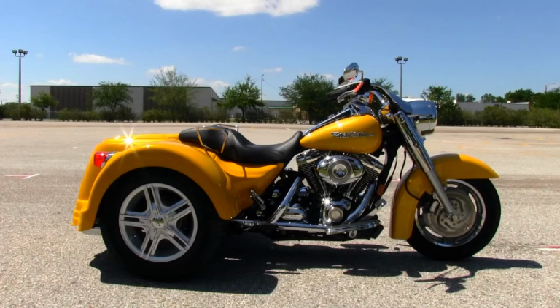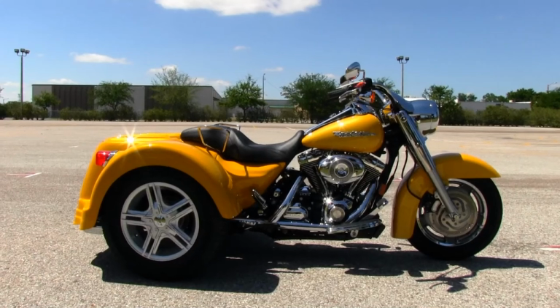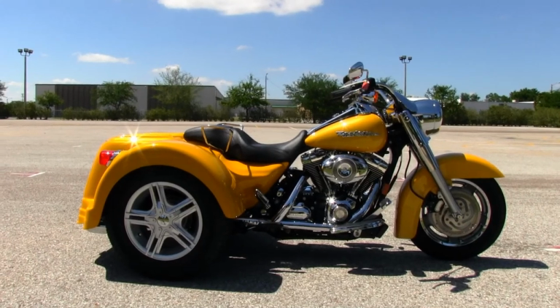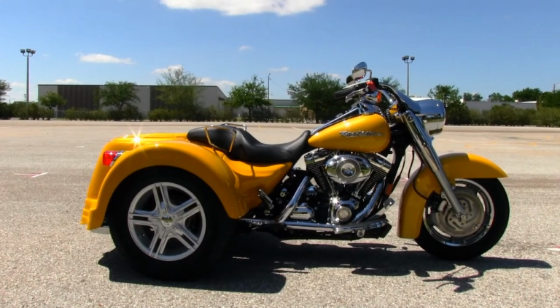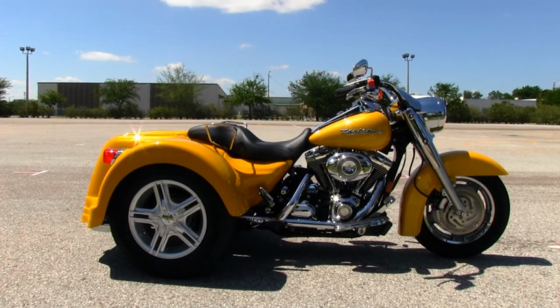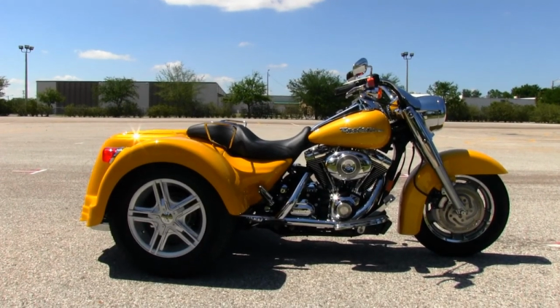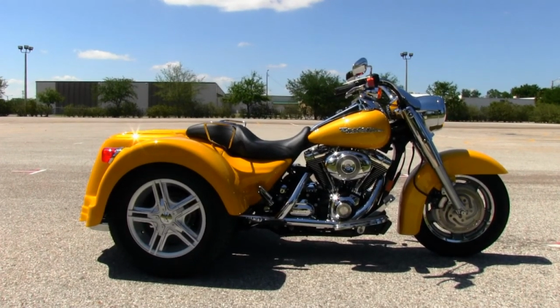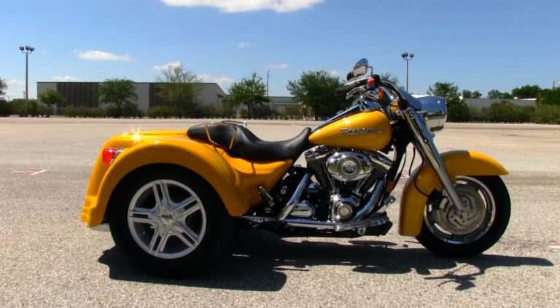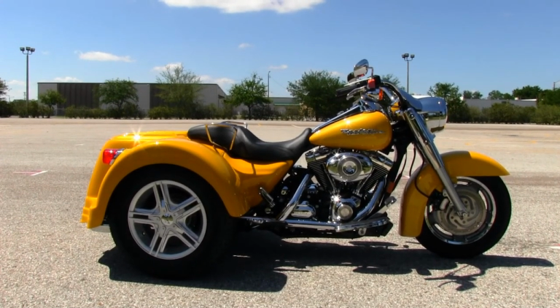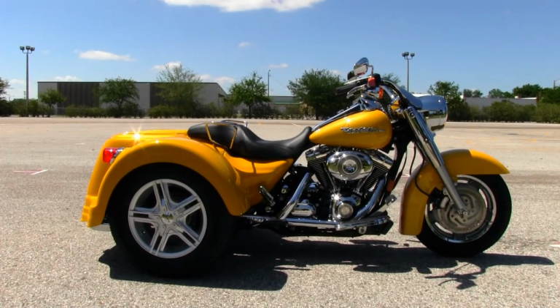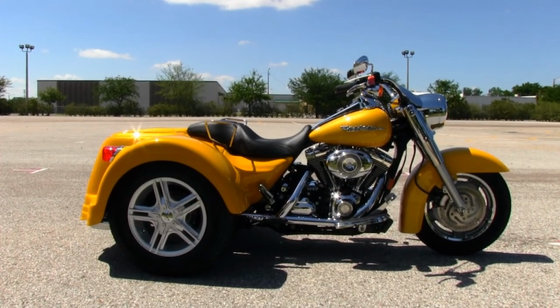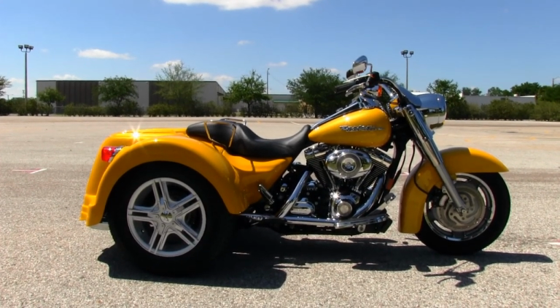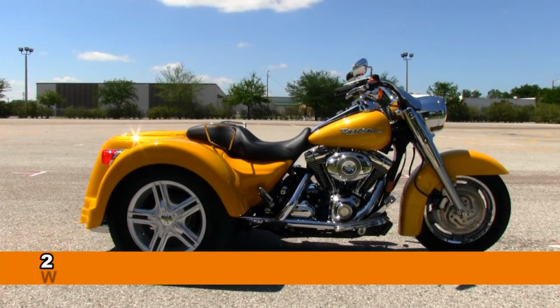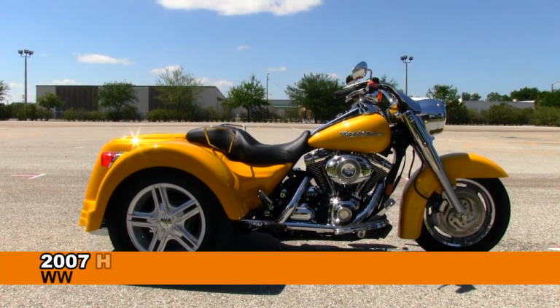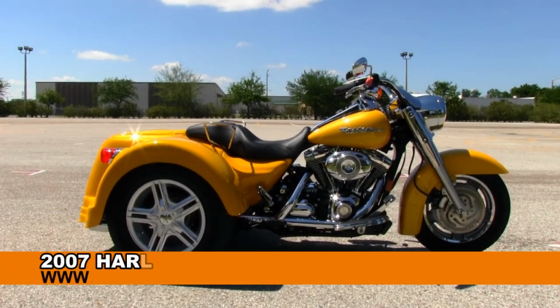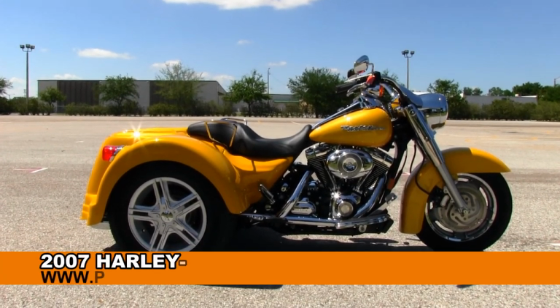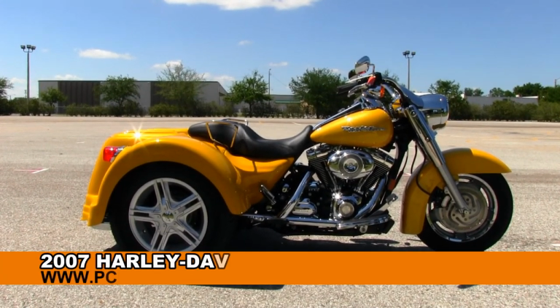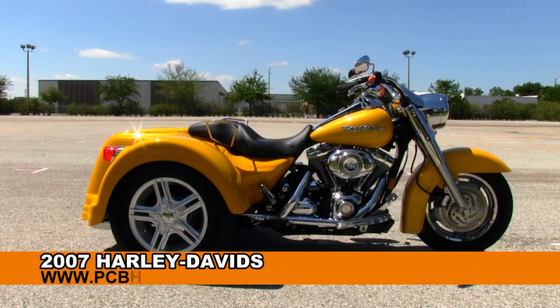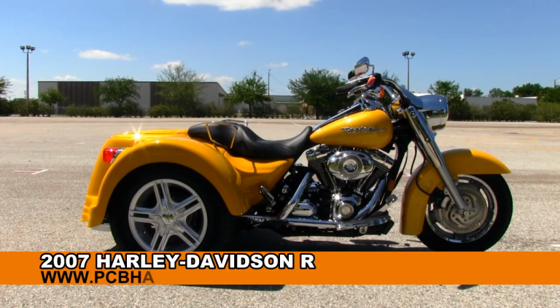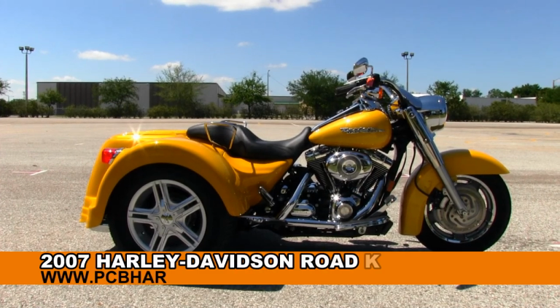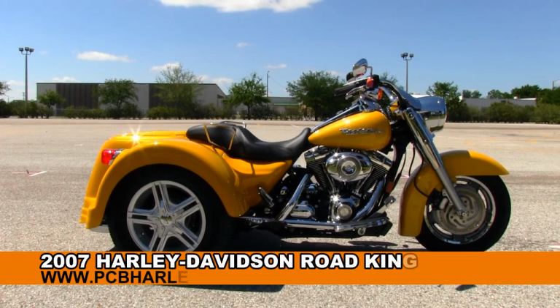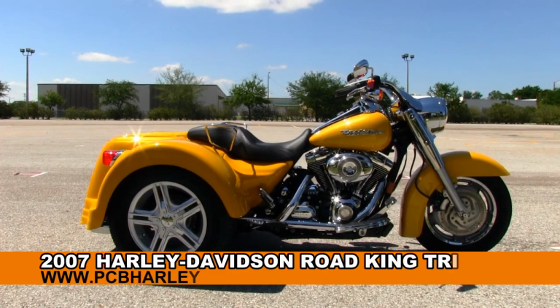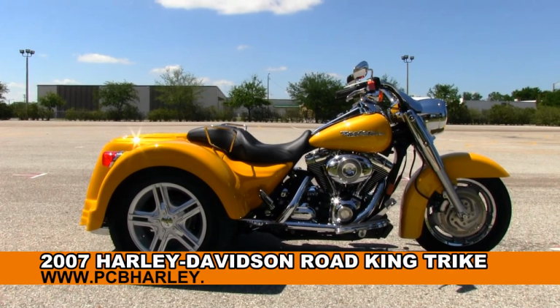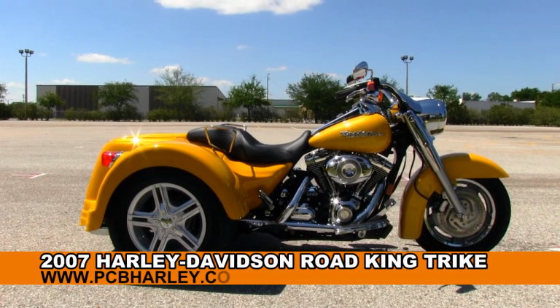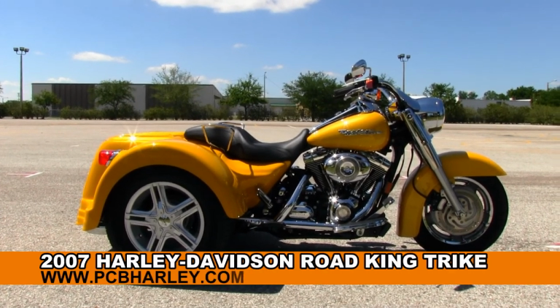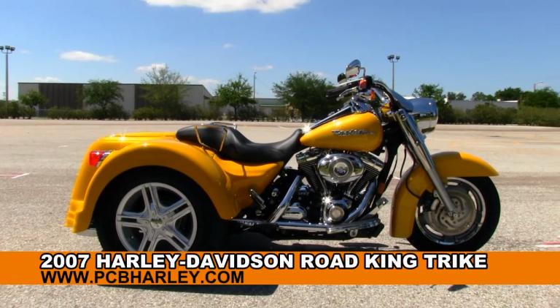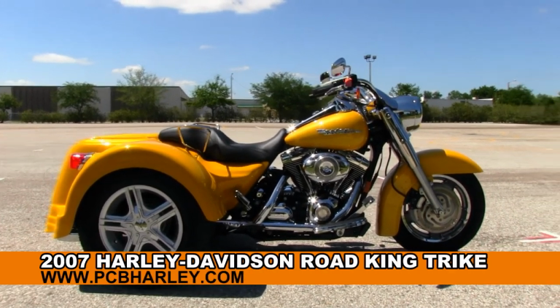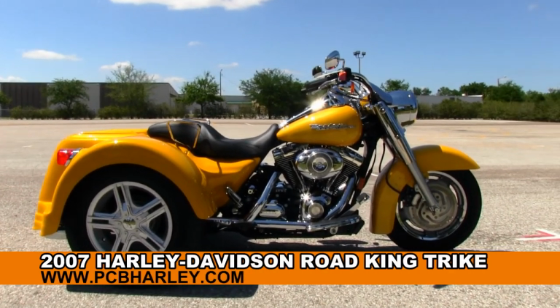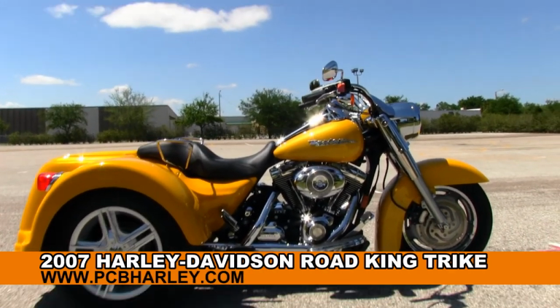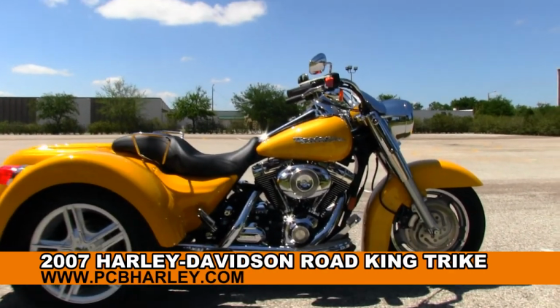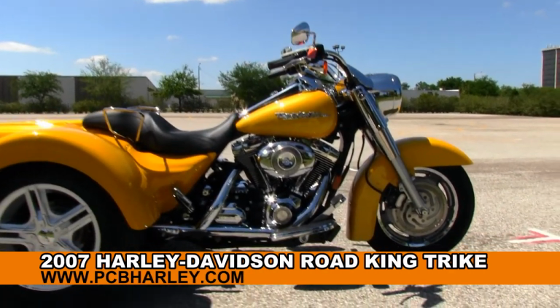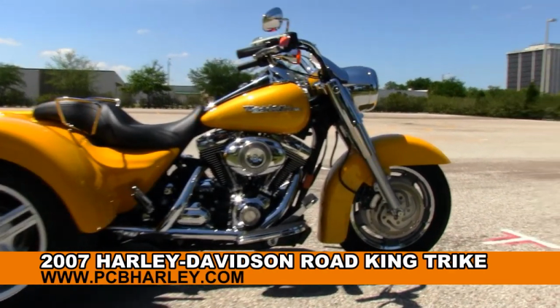Welcome everyone to Harley-Davidson of Panama City Beach. Today I want to show you this captivating used 2007 Road King custom trike.